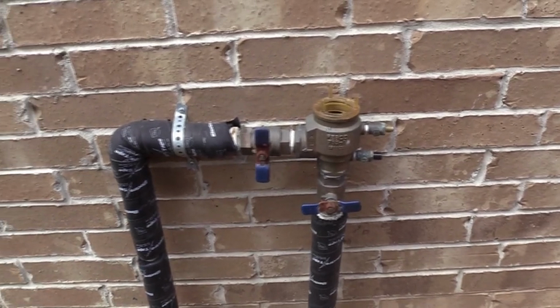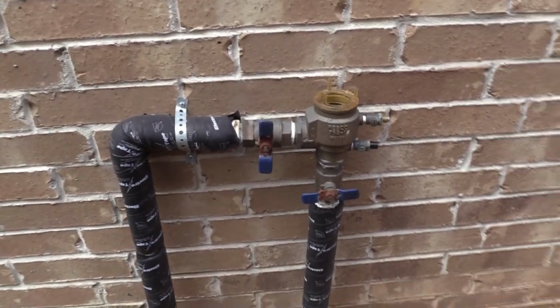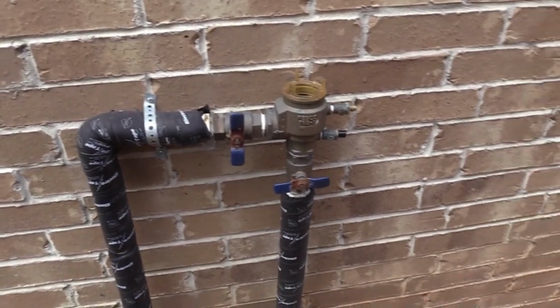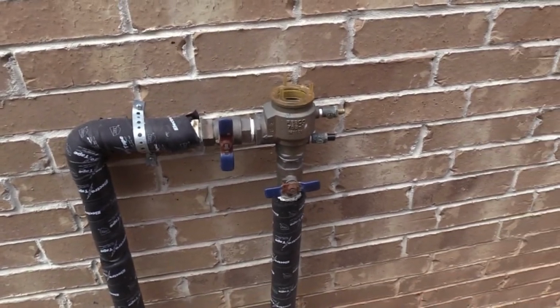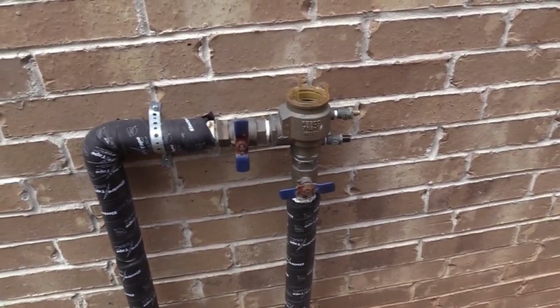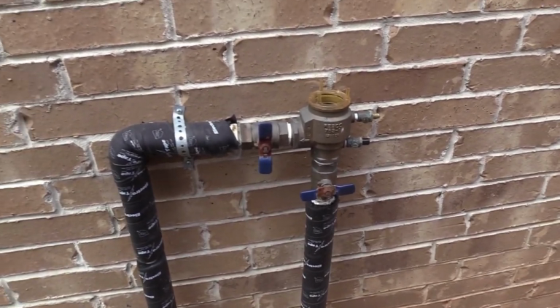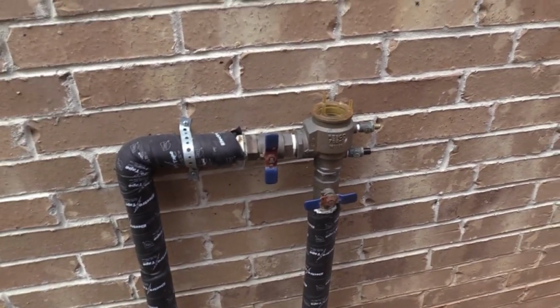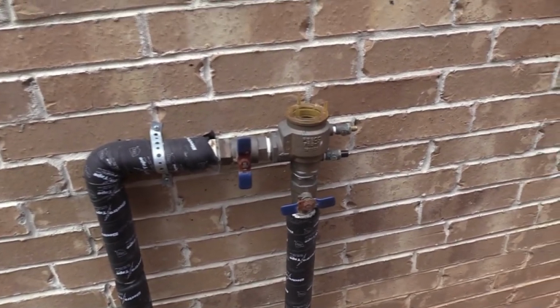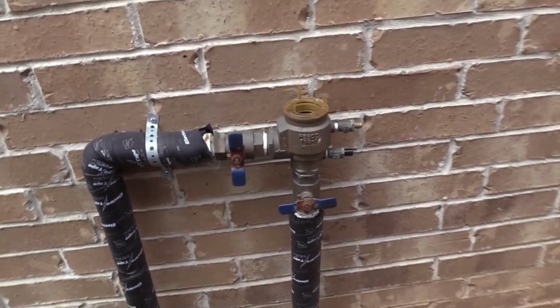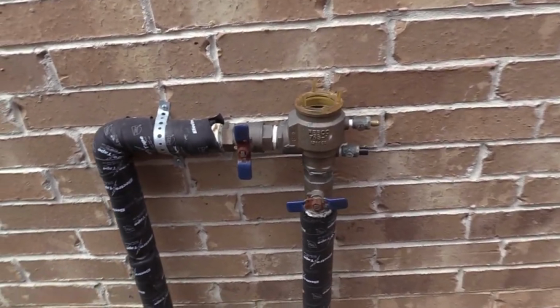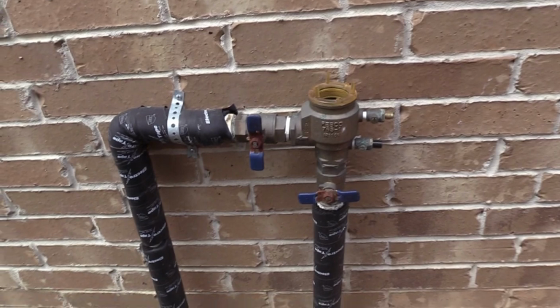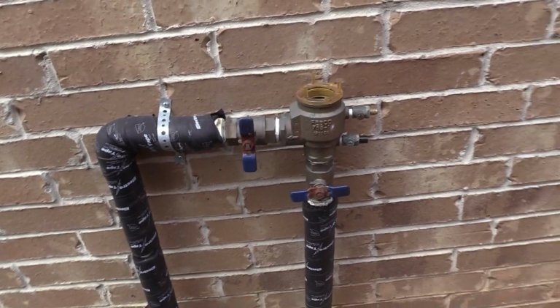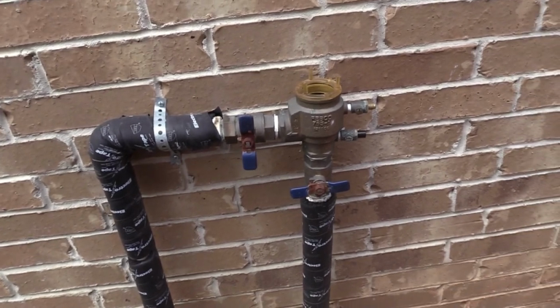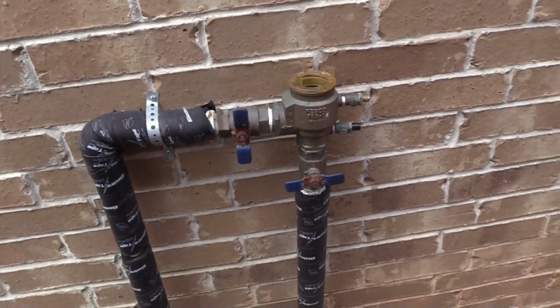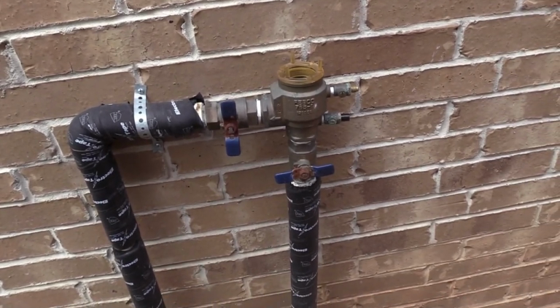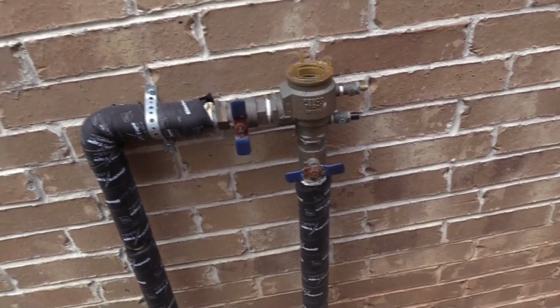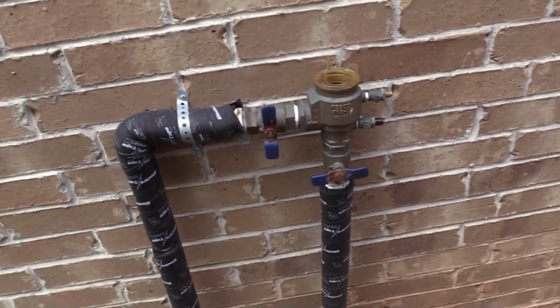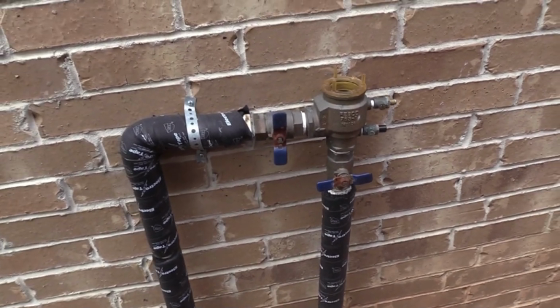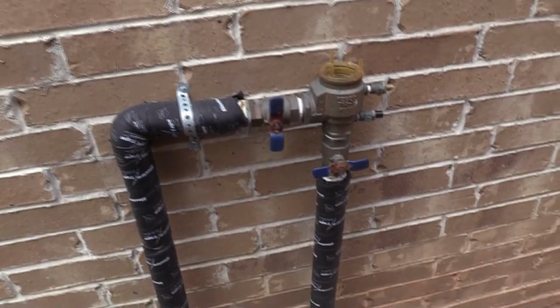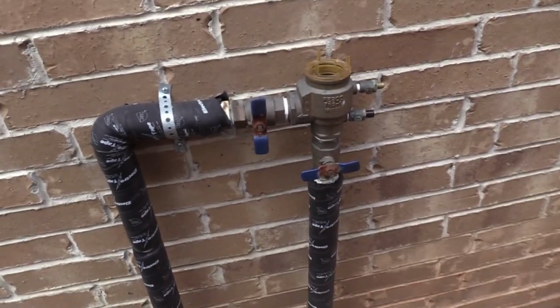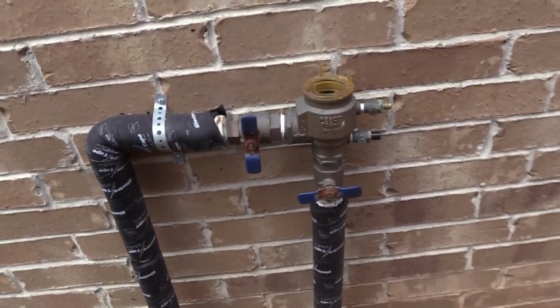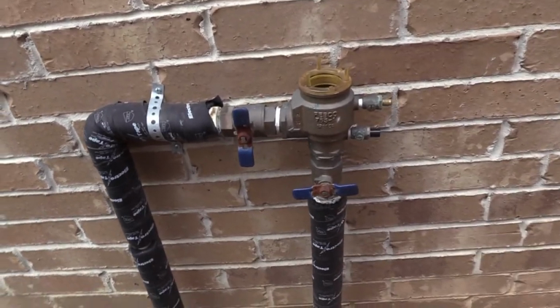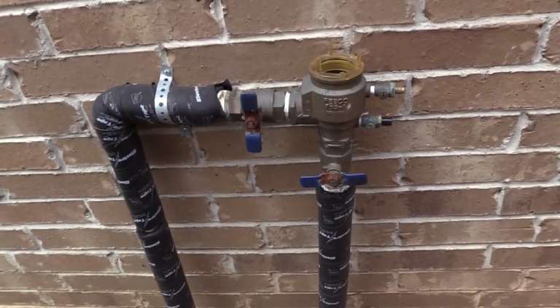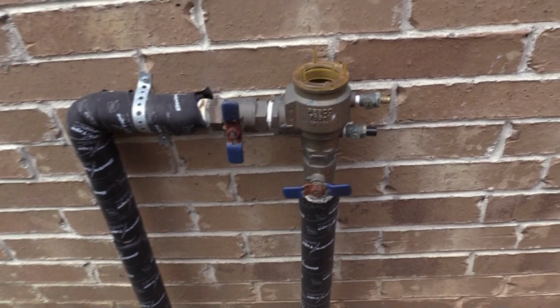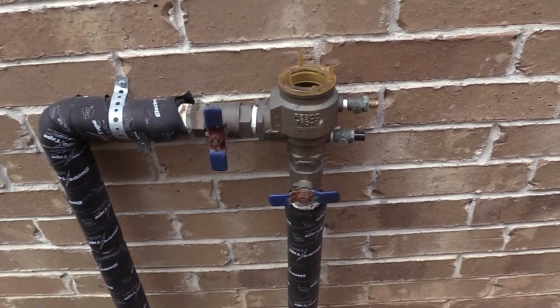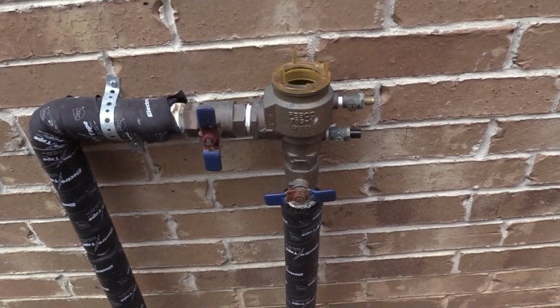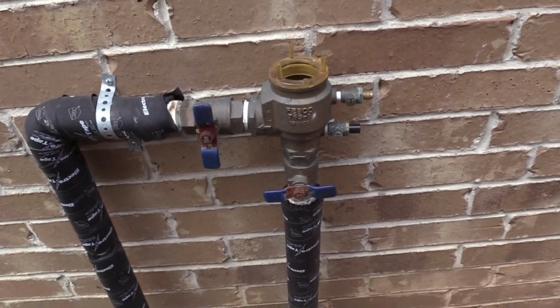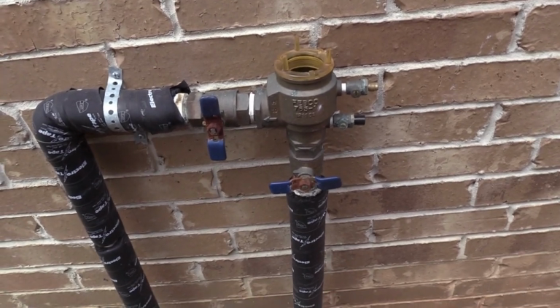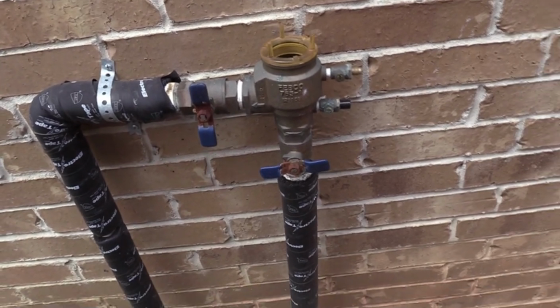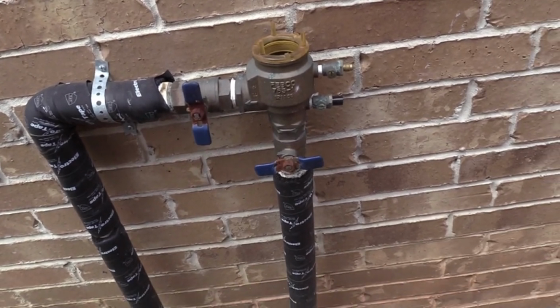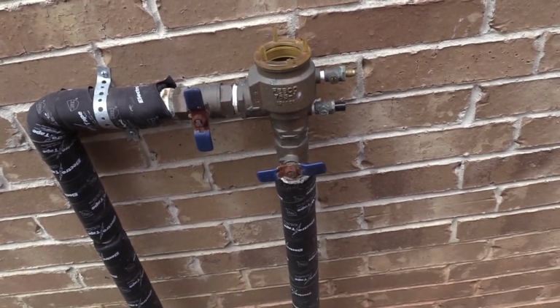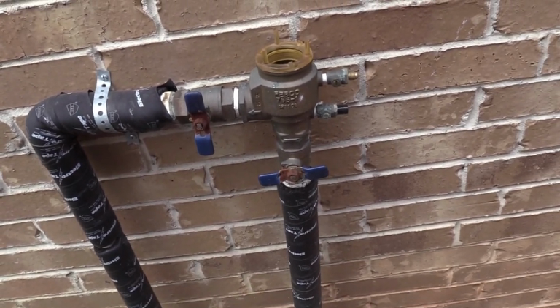What's going on YouTubers? TexasTripleTapper here. I'm going to show you guys today how to replace the Febco backflow little kit on a sprinkler system.